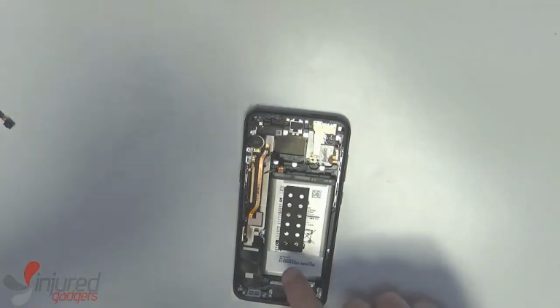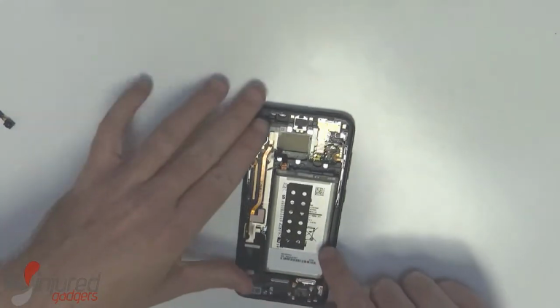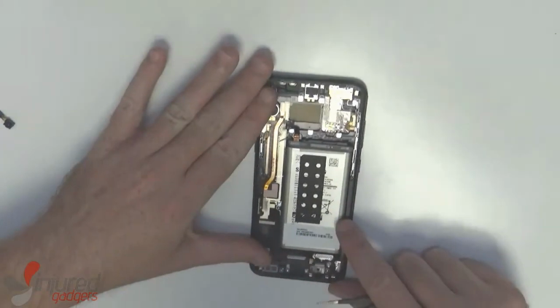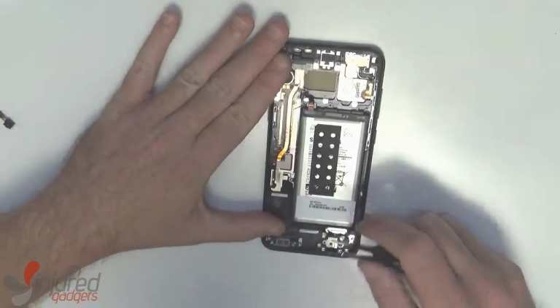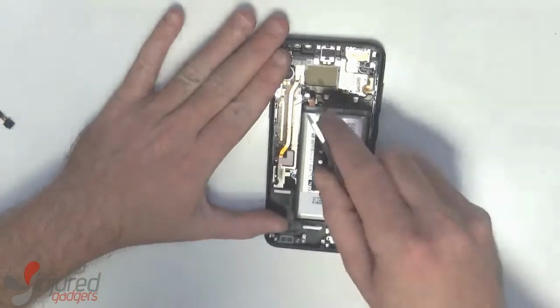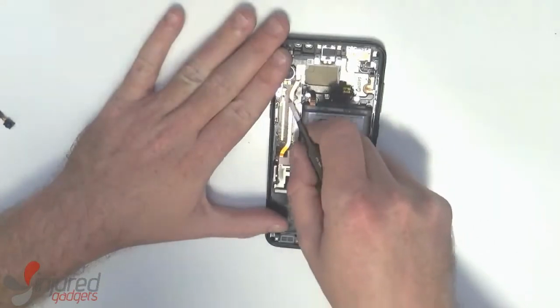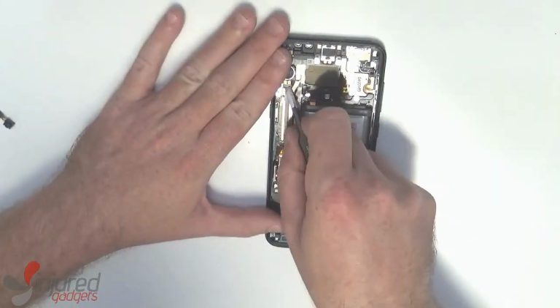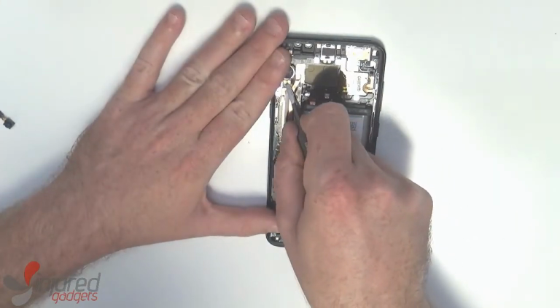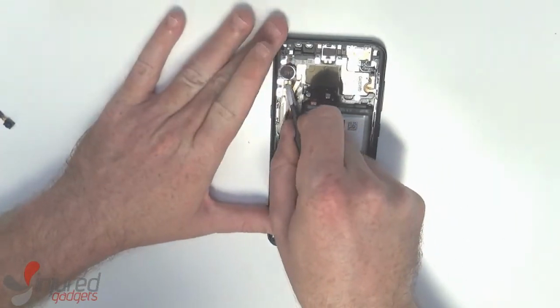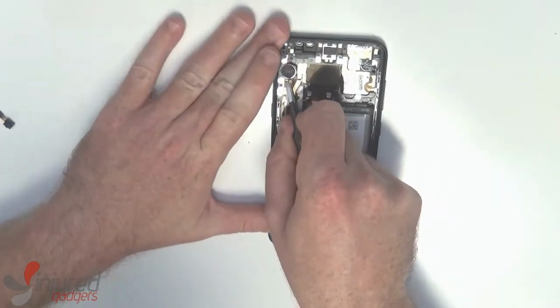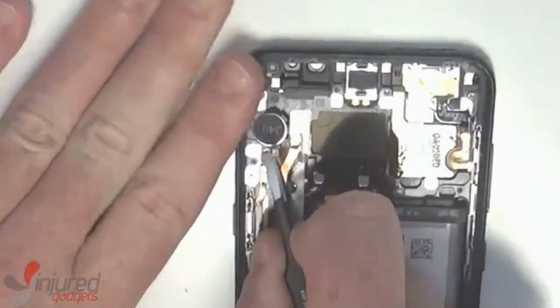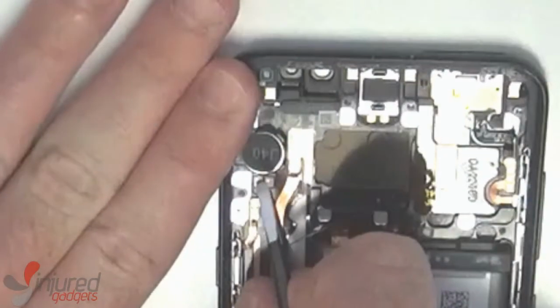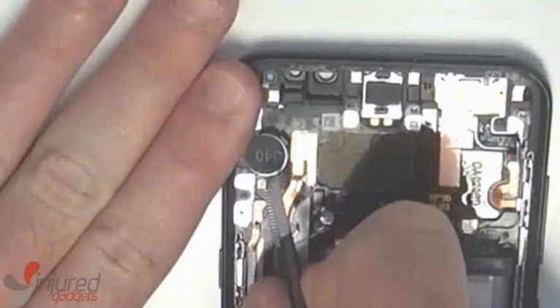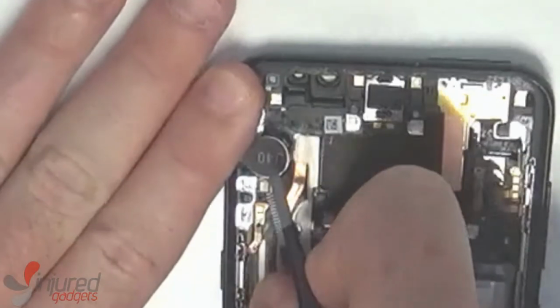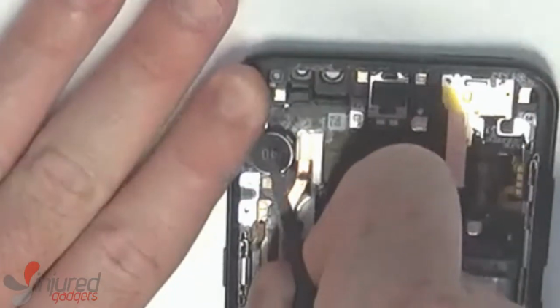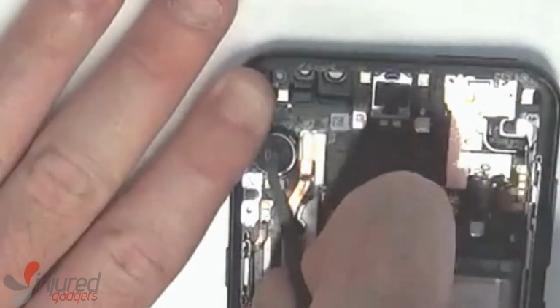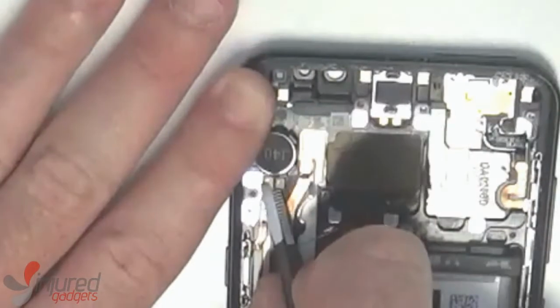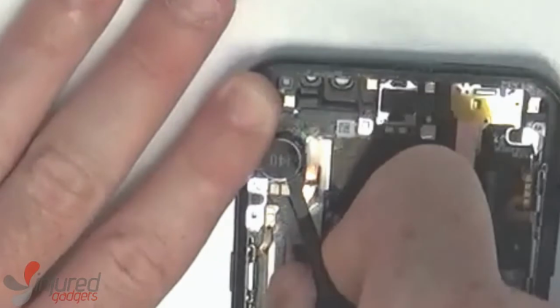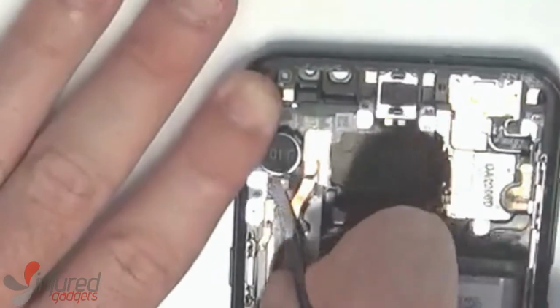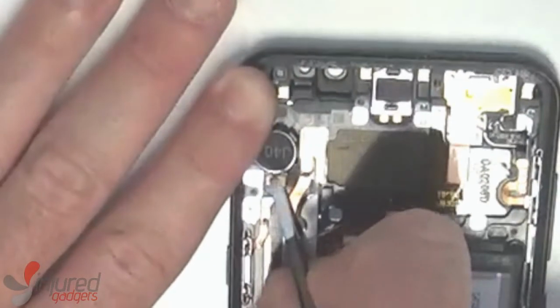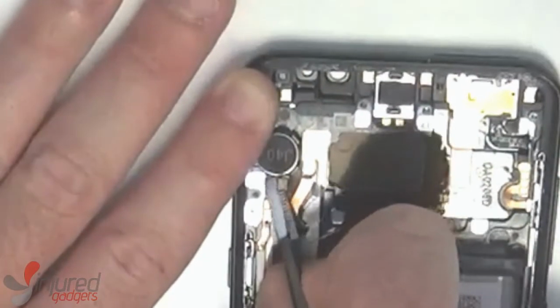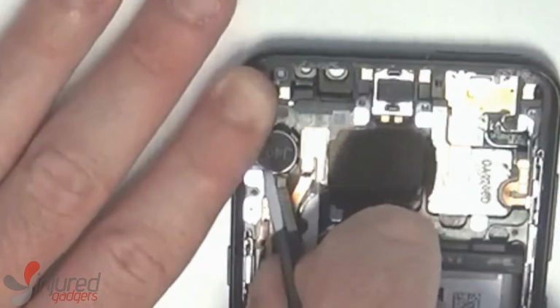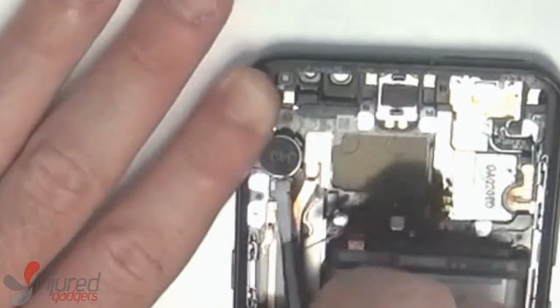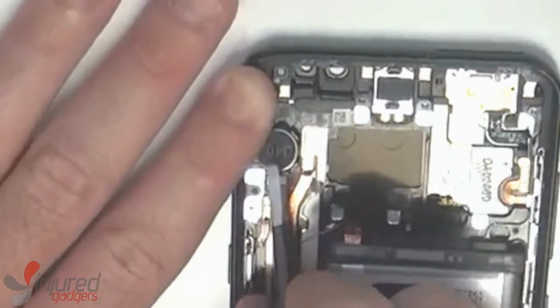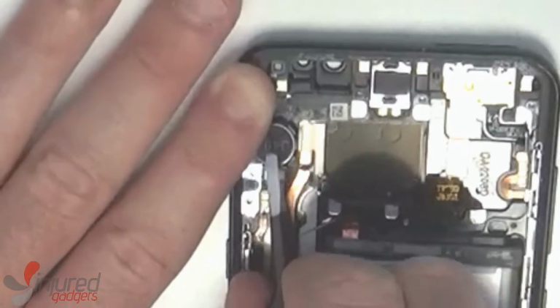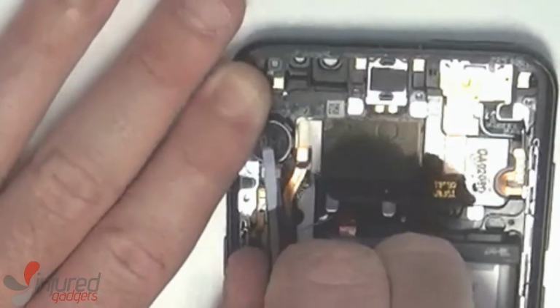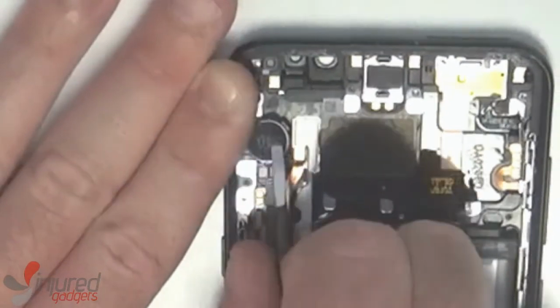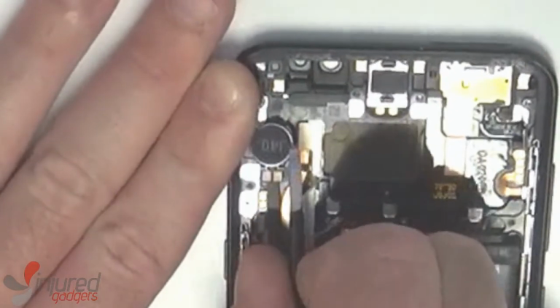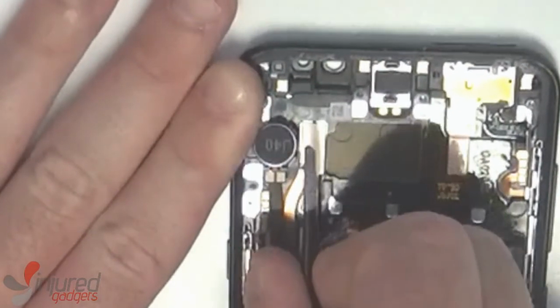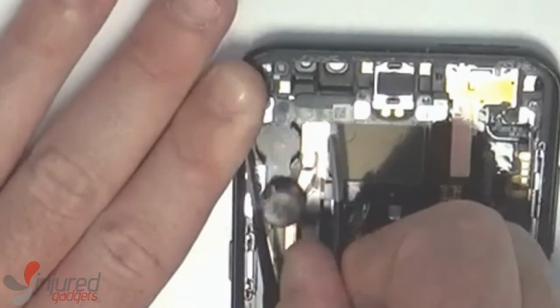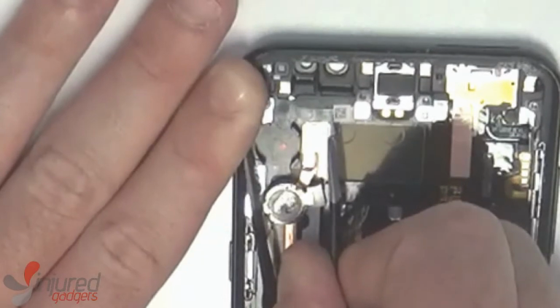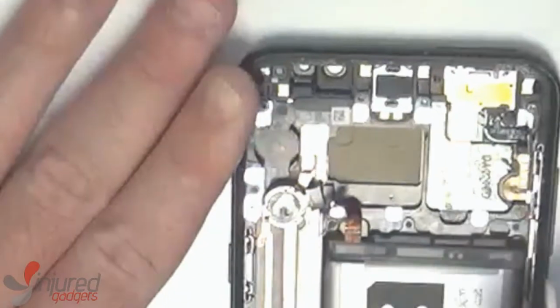To remove some of the smaller components, the vibrator first — use dull-headed tweezers to wiggle and twist your way under the vibrator and then lift it up.